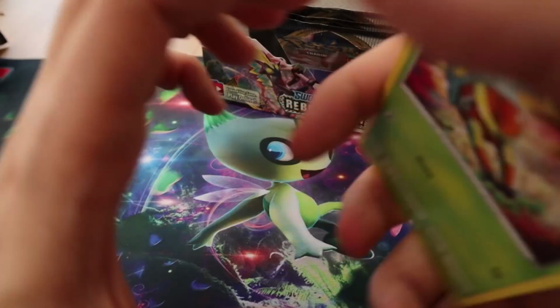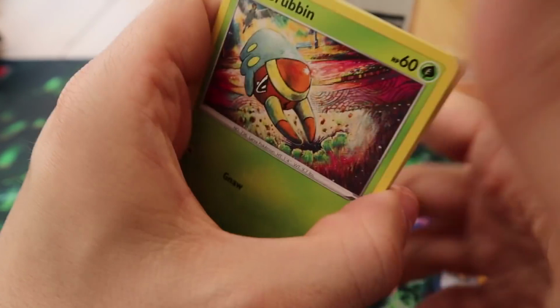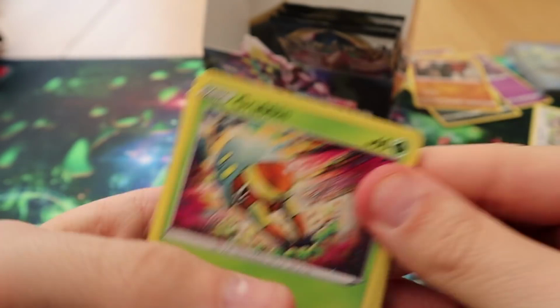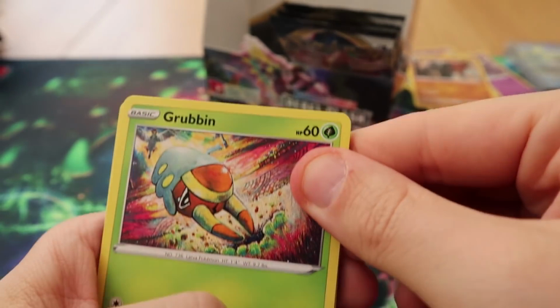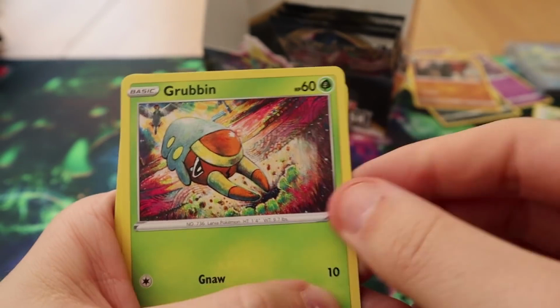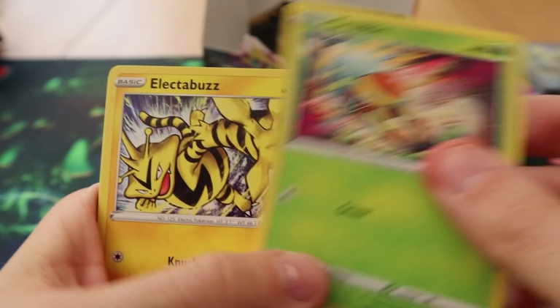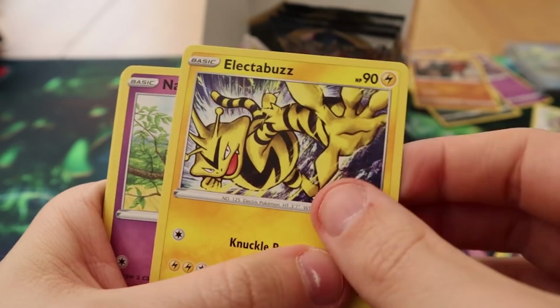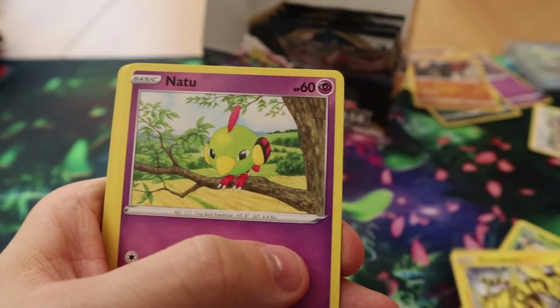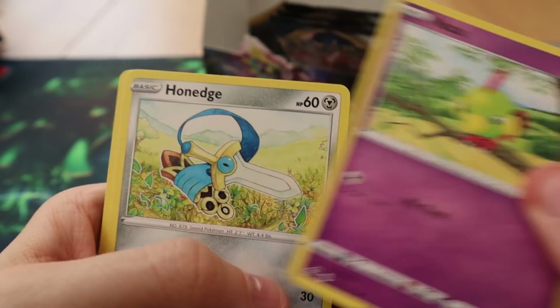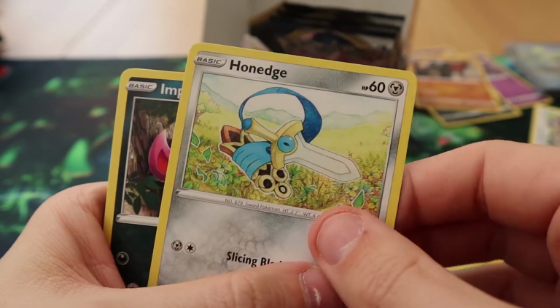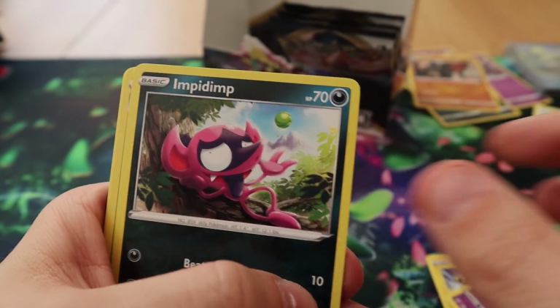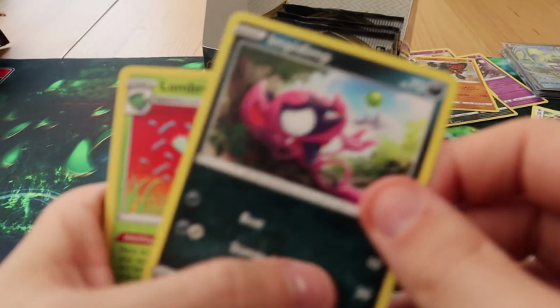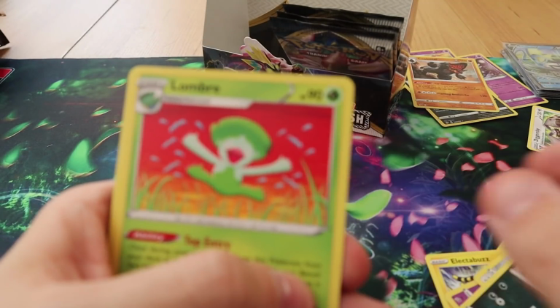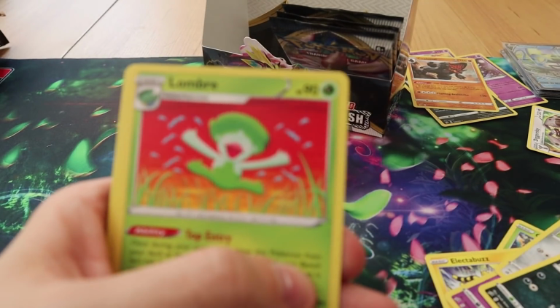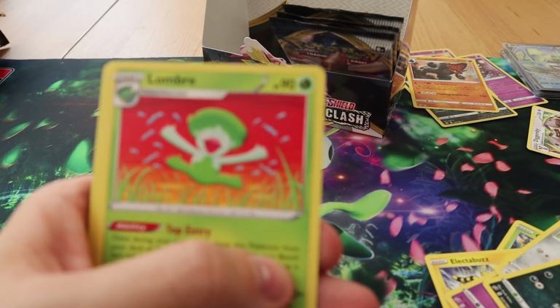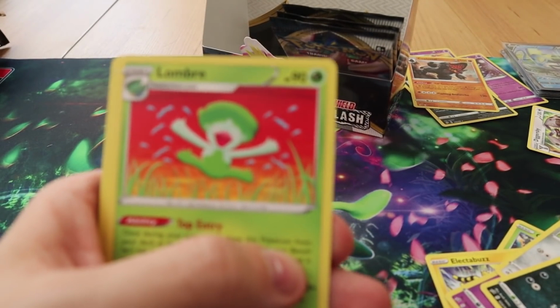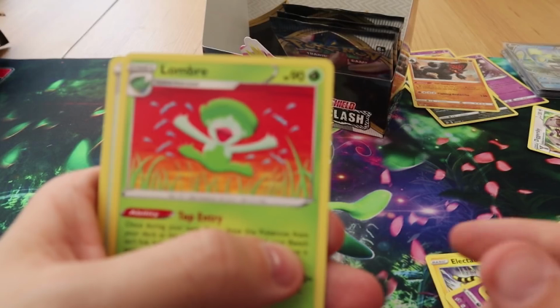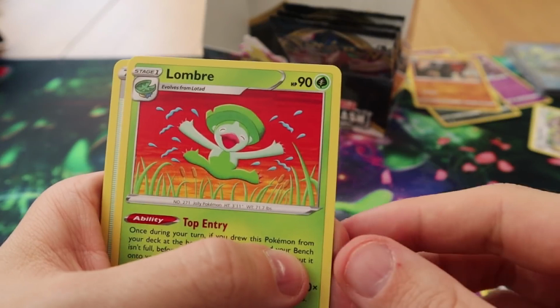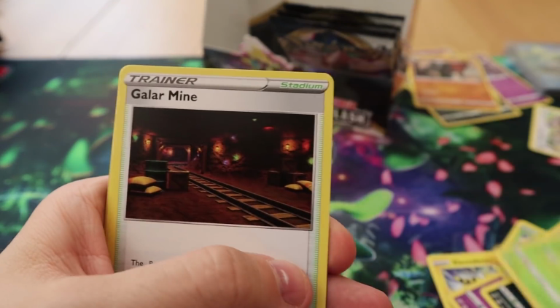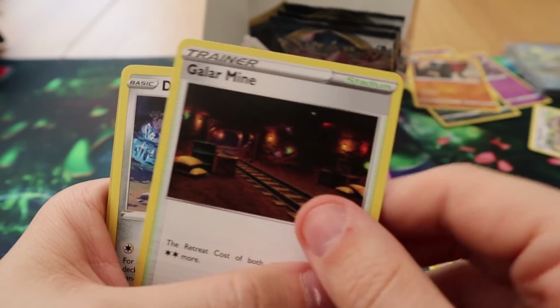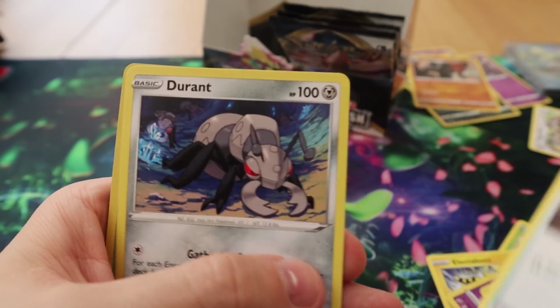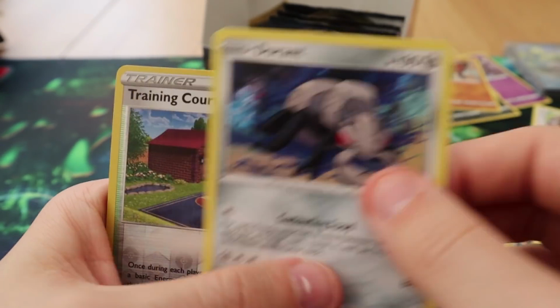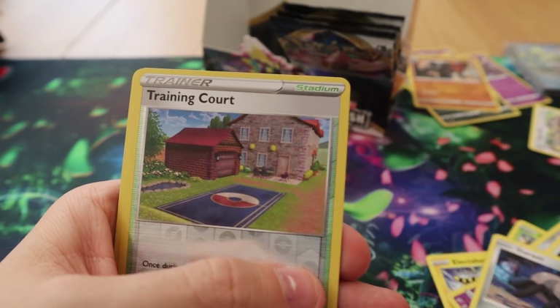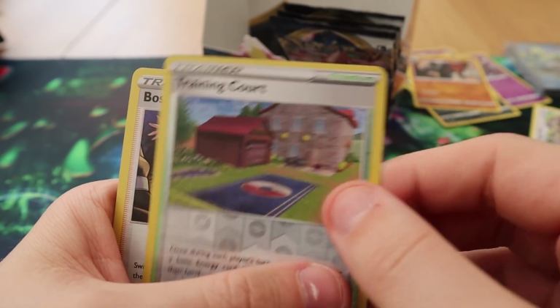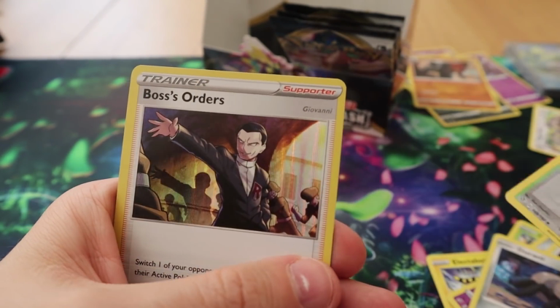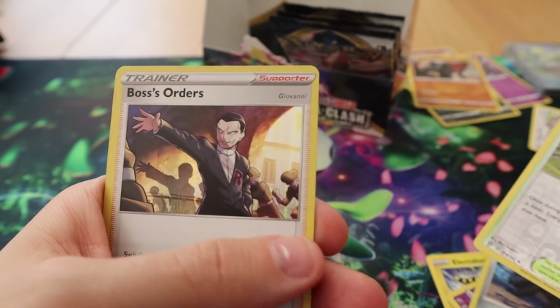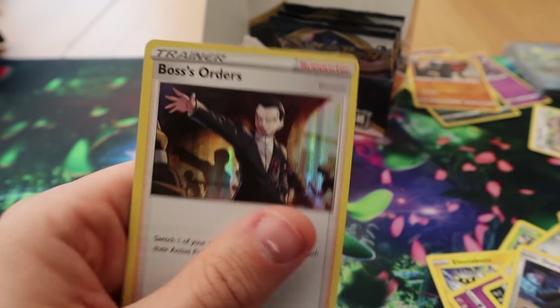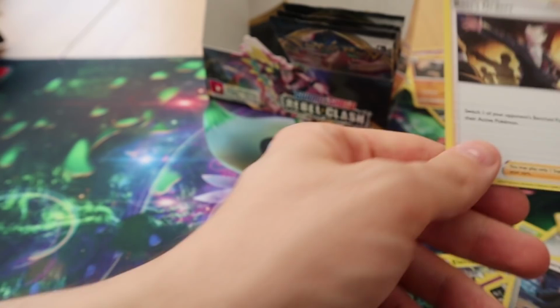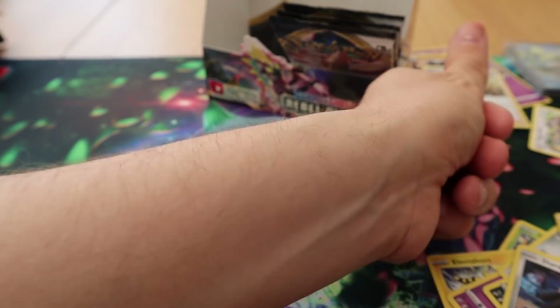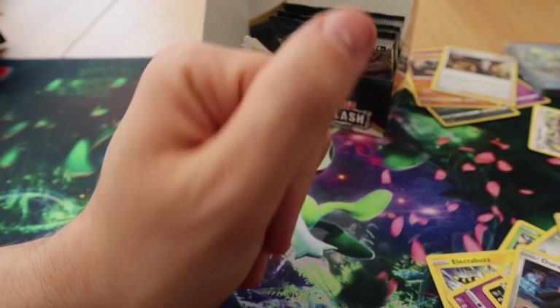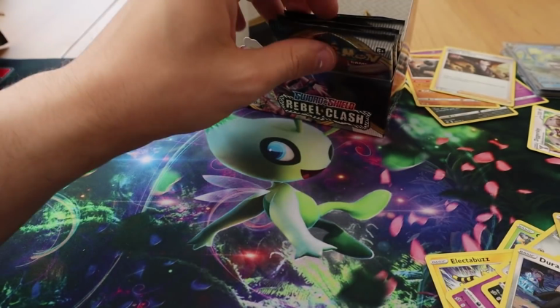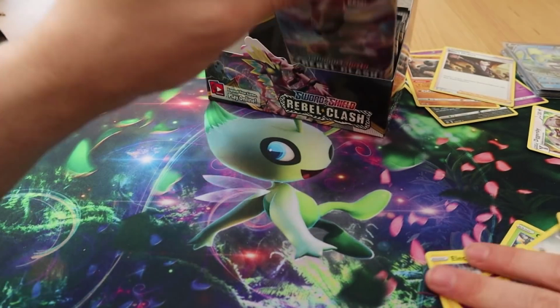Pack twenty-nine: we have a Grubbin, an Electabuzz, a Natu, a Honedge, an Impidimp, a Lombre, a Galarian Meowth, a Durant, a Reverse Training Court, and a Boss's Orders — so I've got all three Boss's Orders.